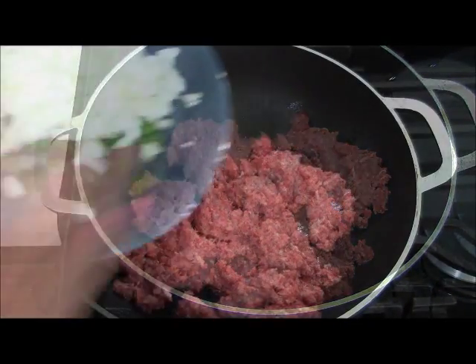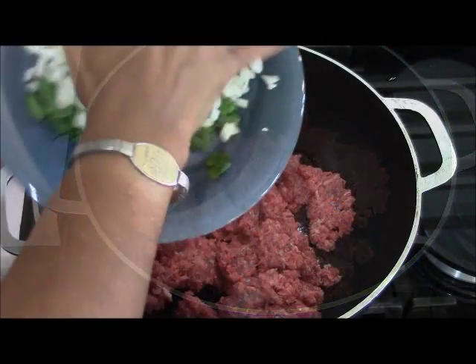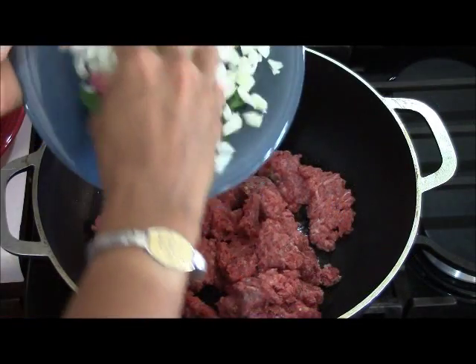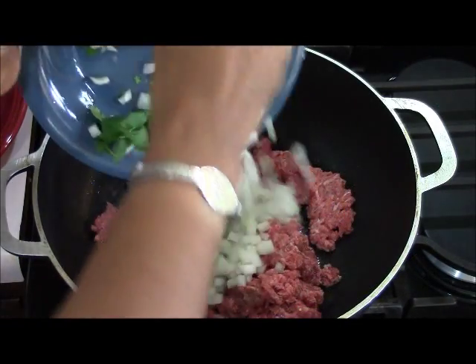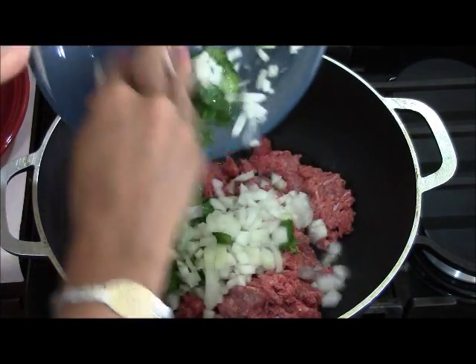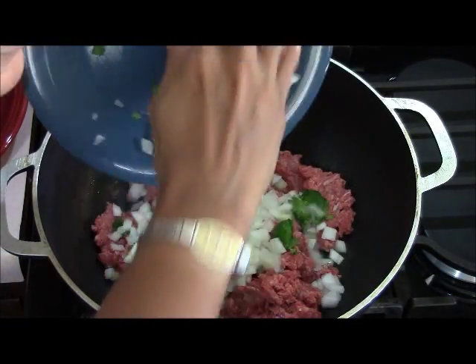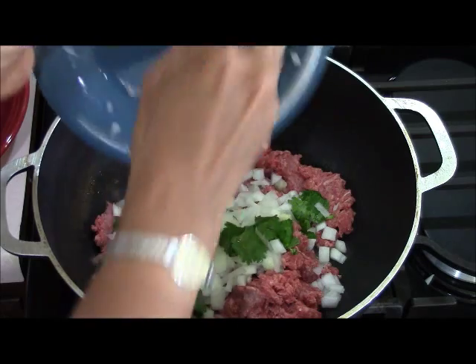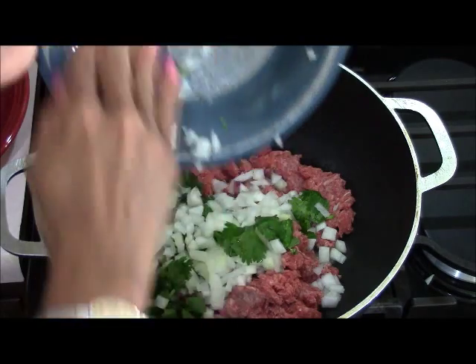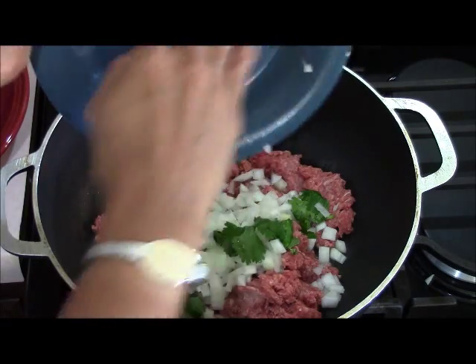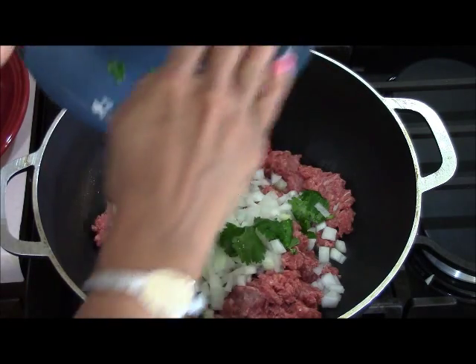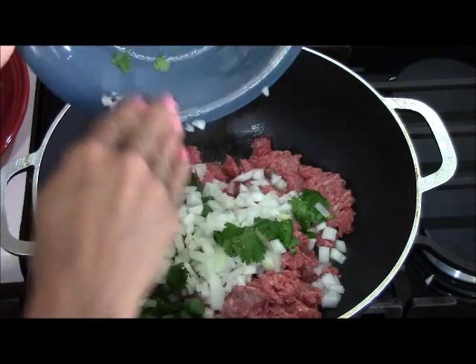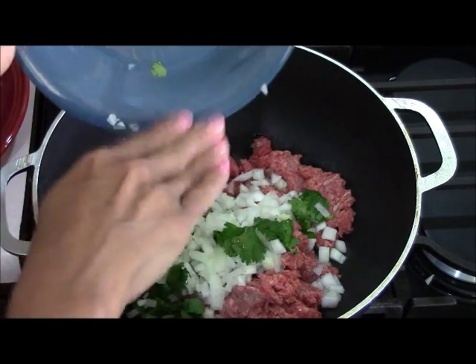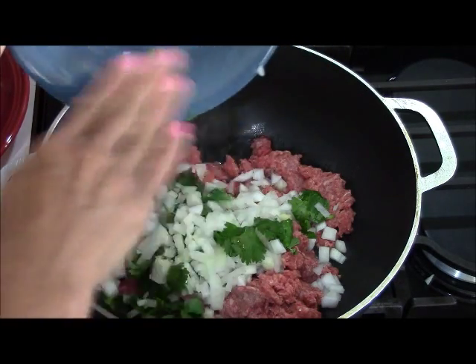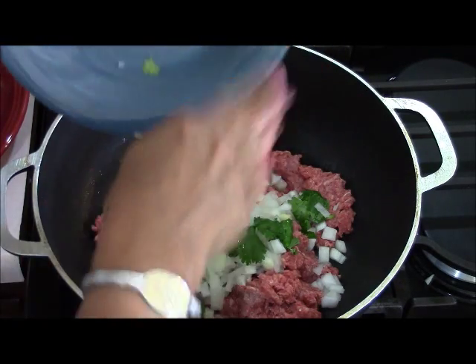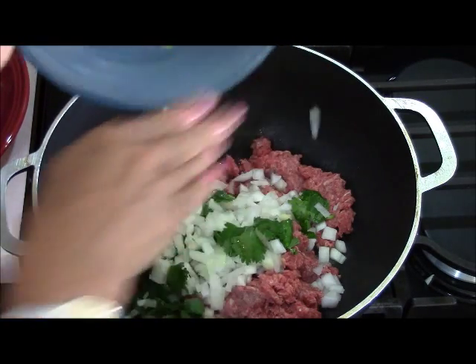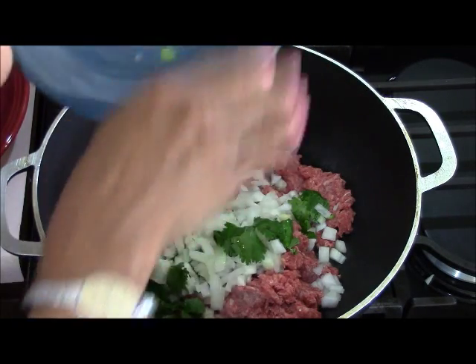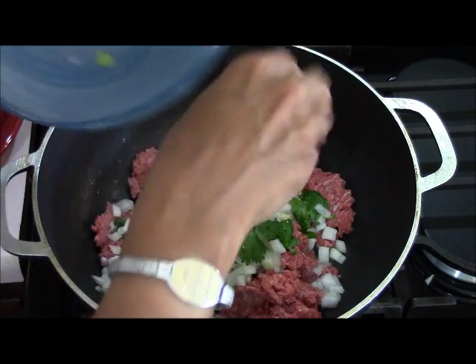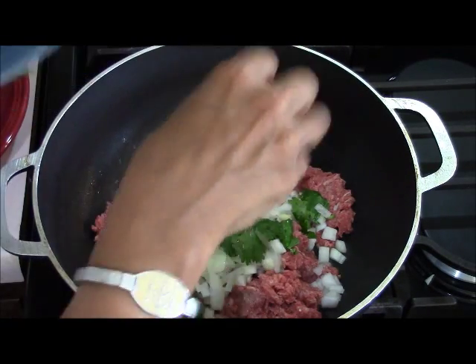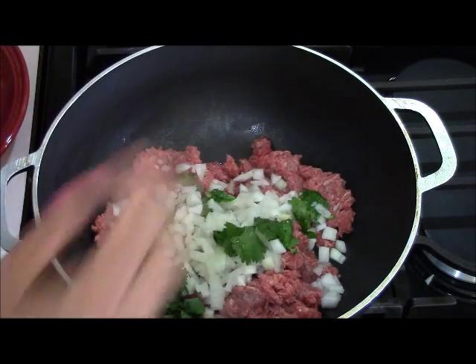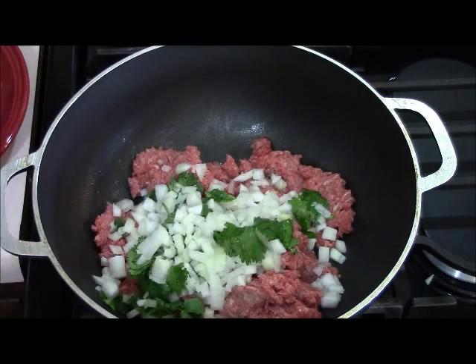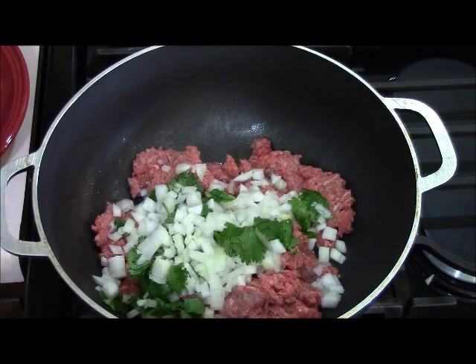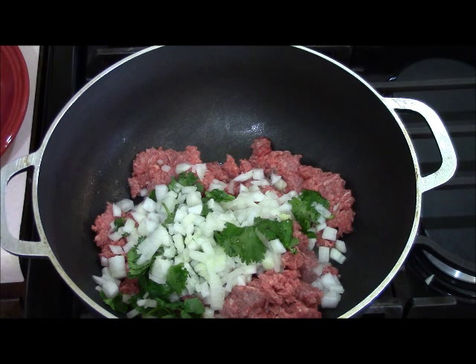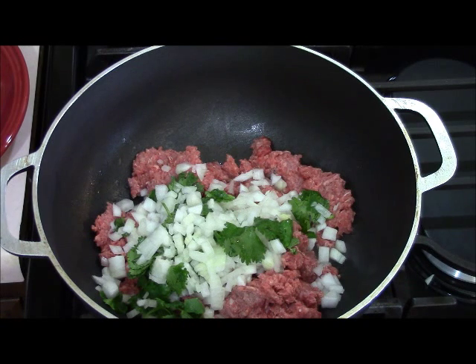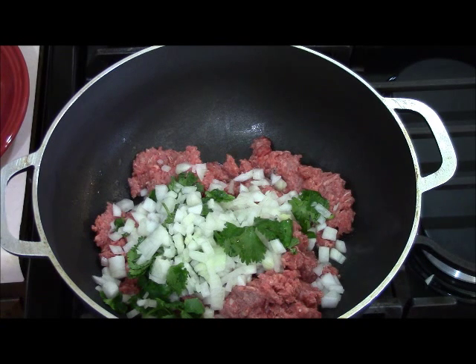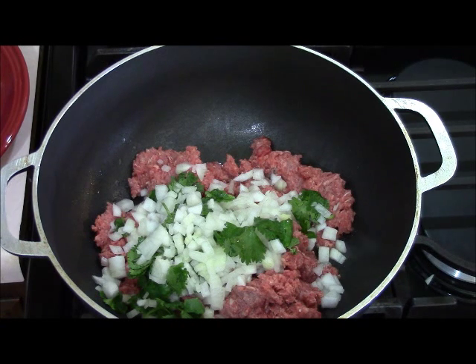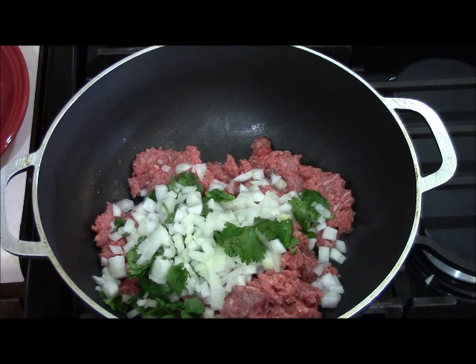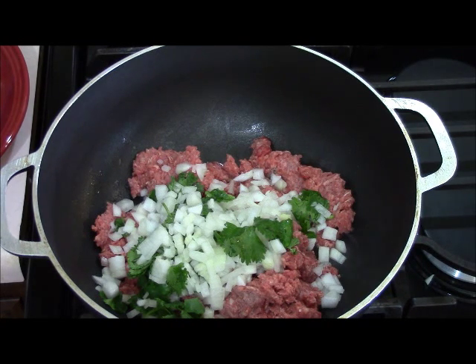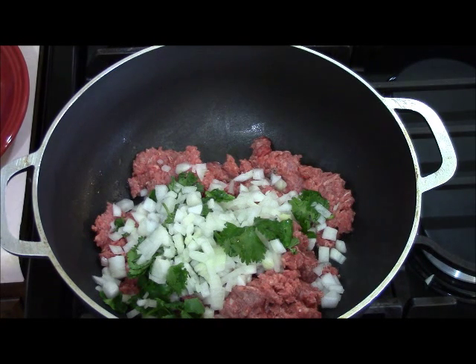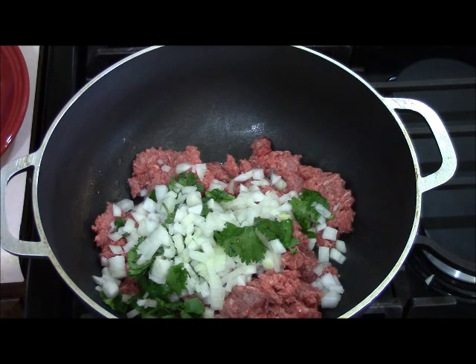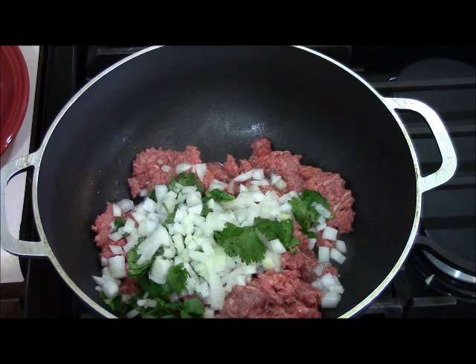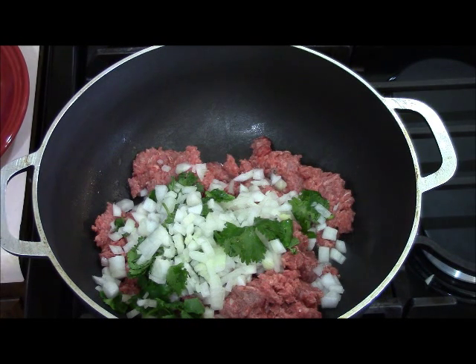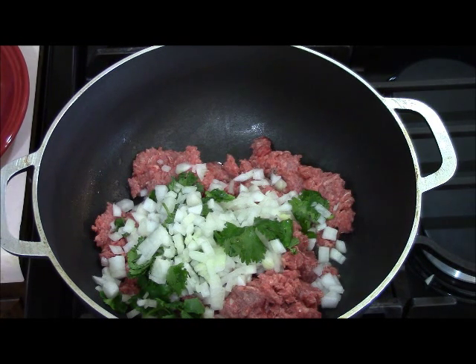I'm going to add onion and cilantro to the ground beef. This is where you'd add peppers if you want them. This will be the inside of our patty to make the panucho.